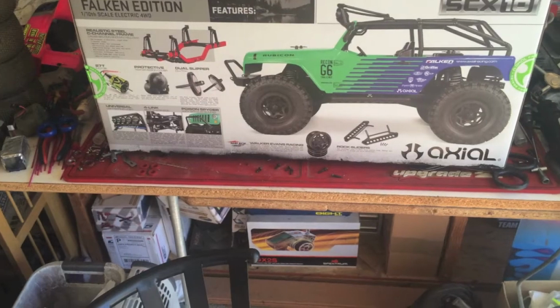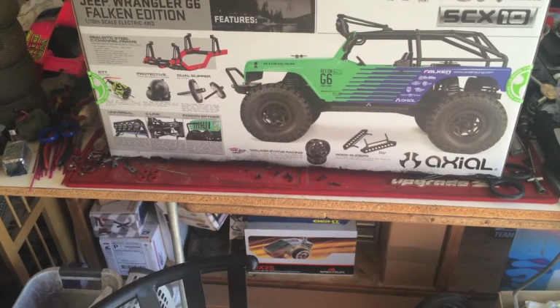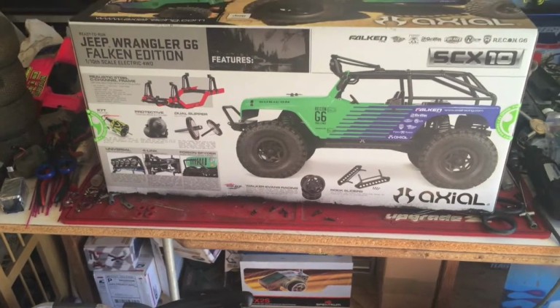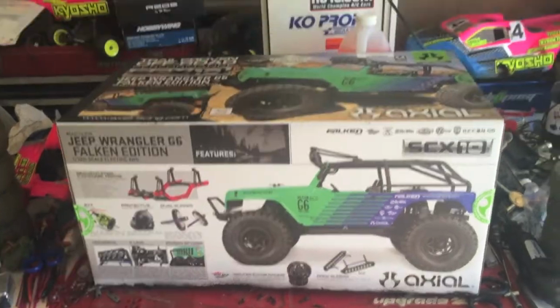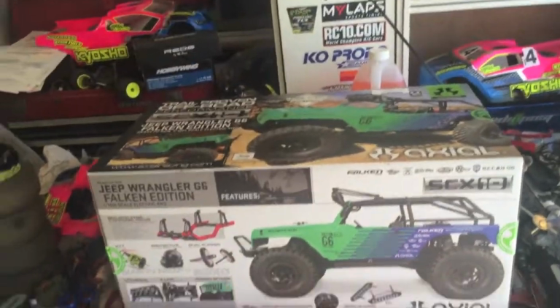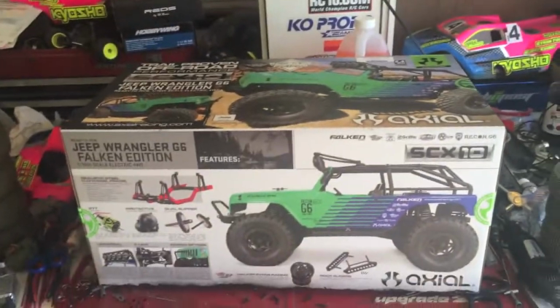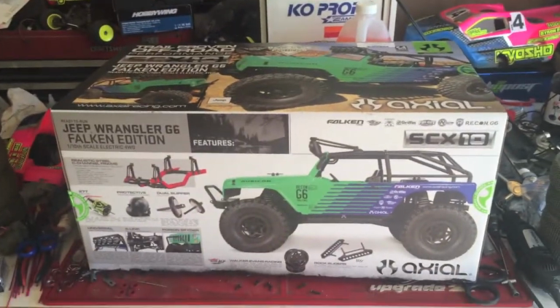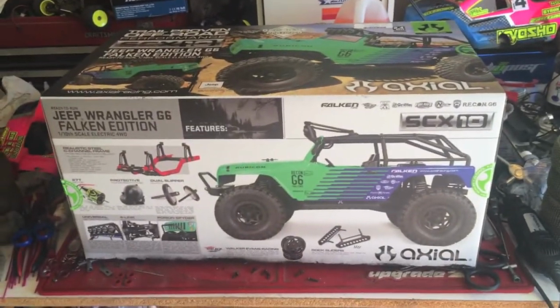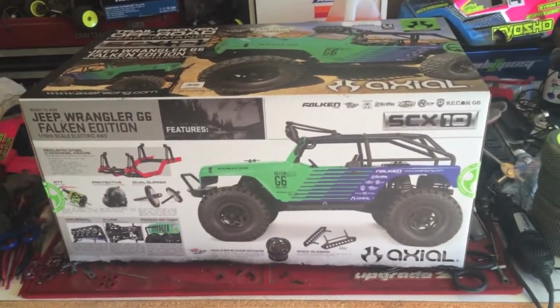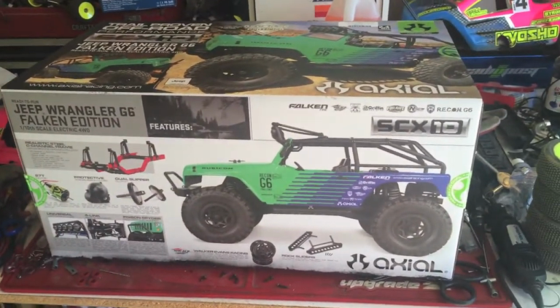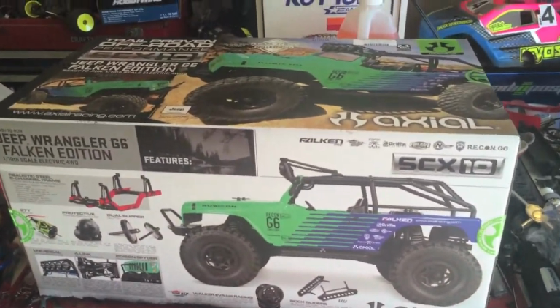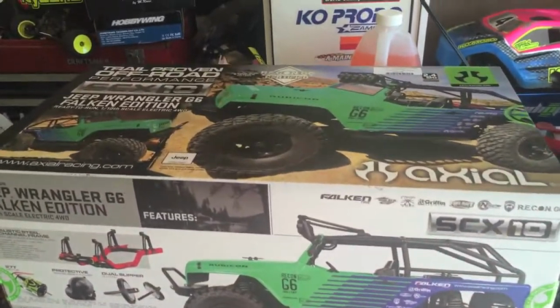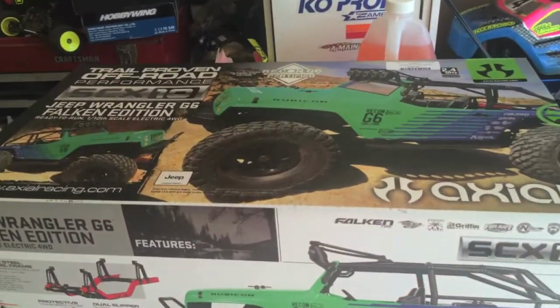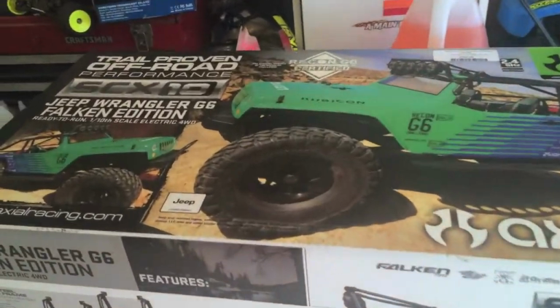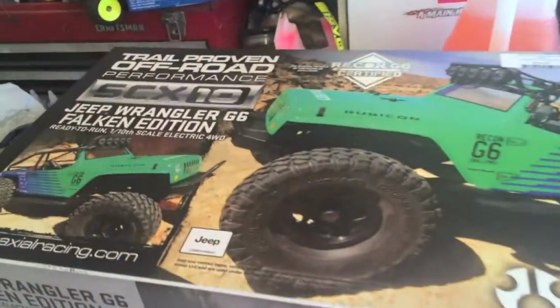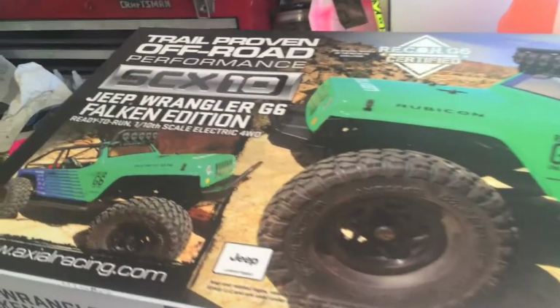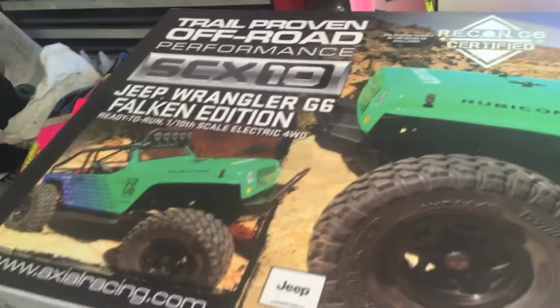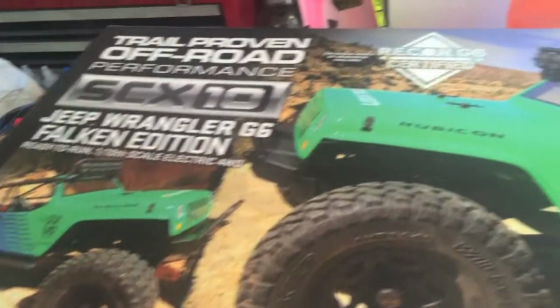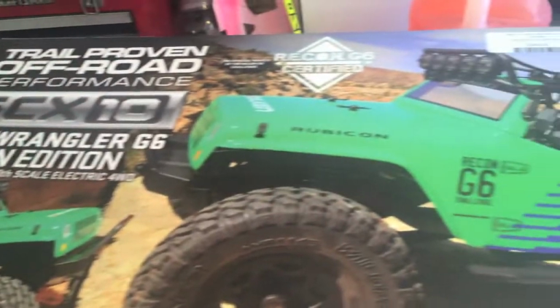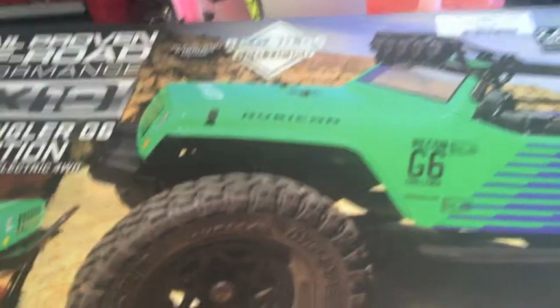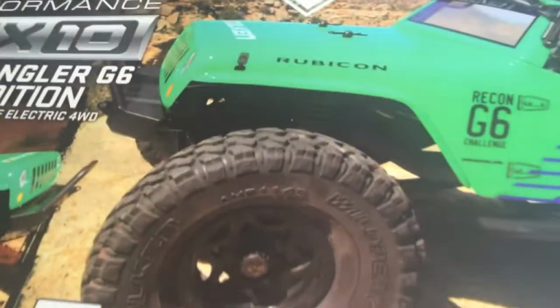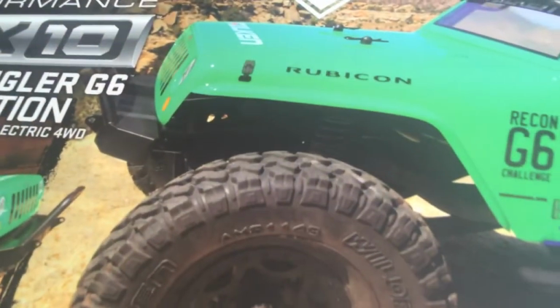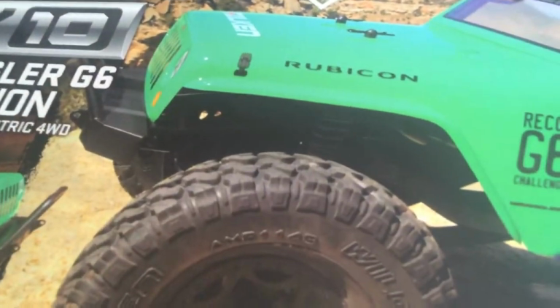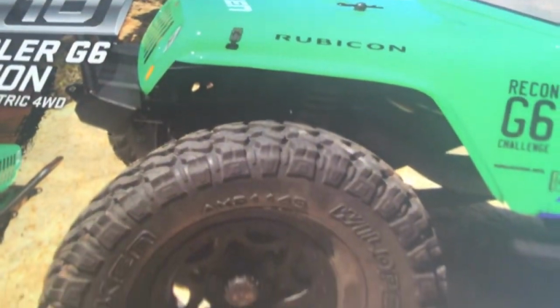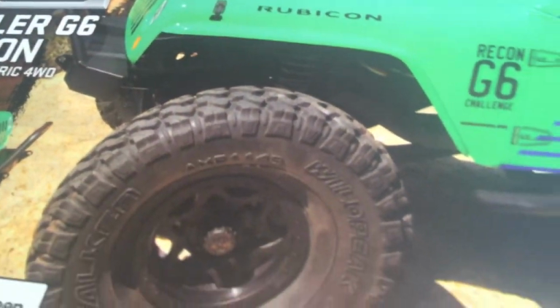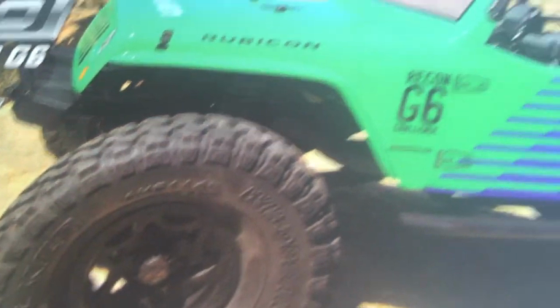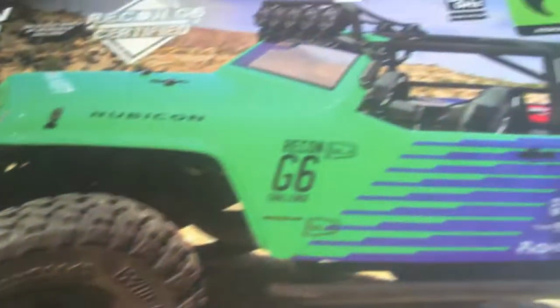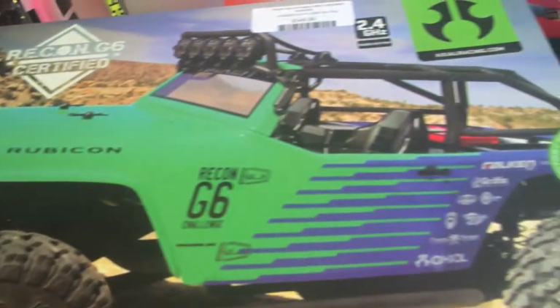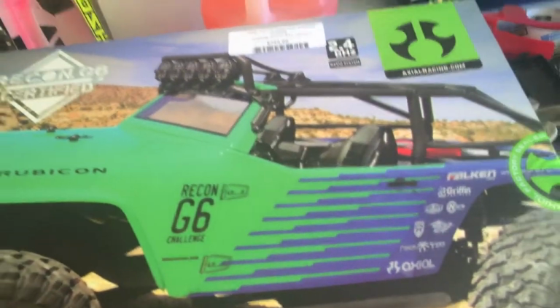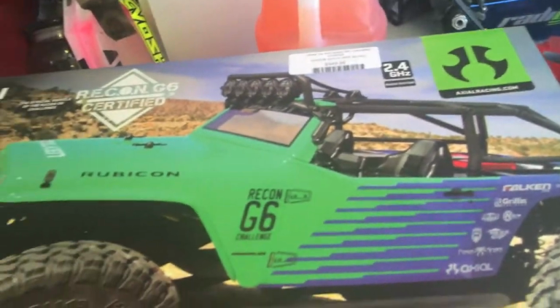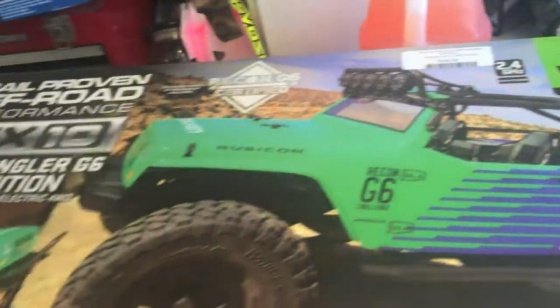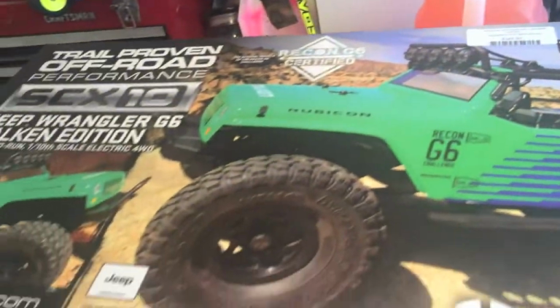What we have here is the Axial SCX-10 Jeep Wrangler G6 Falcon Edition, with the special Falcon Wild Peak tires, the special paint job, the light bar and everything.